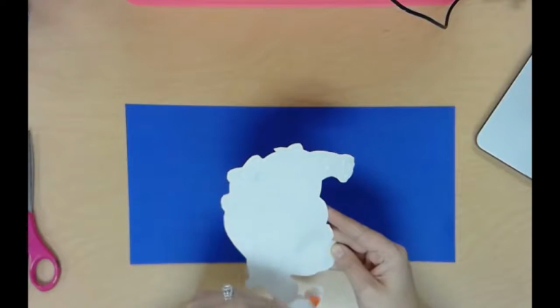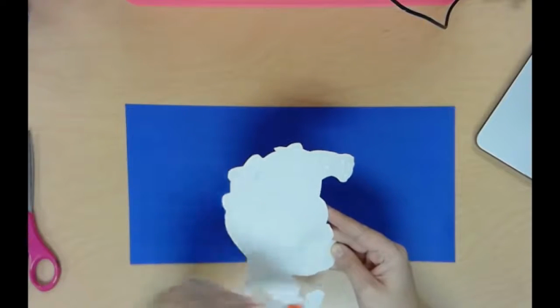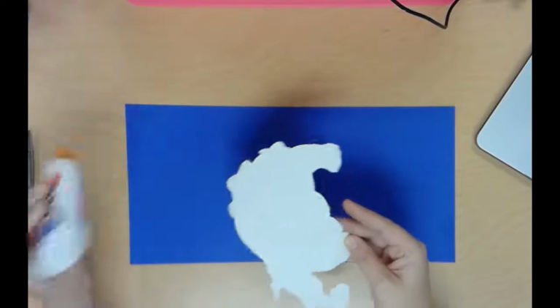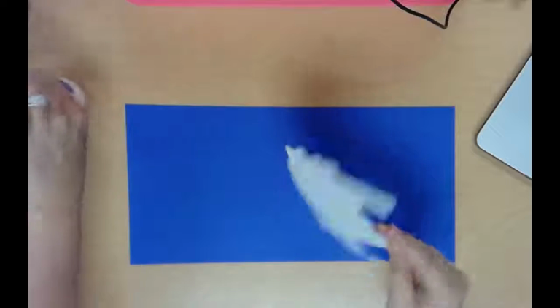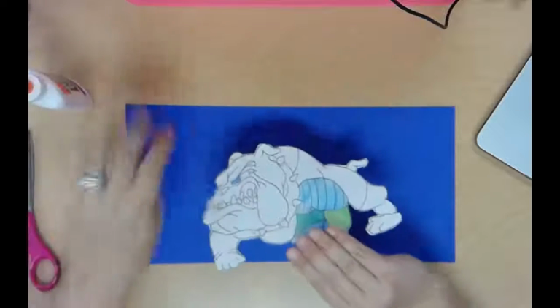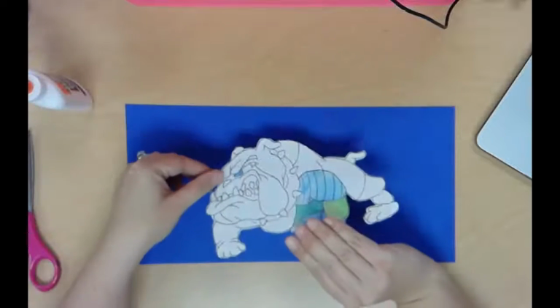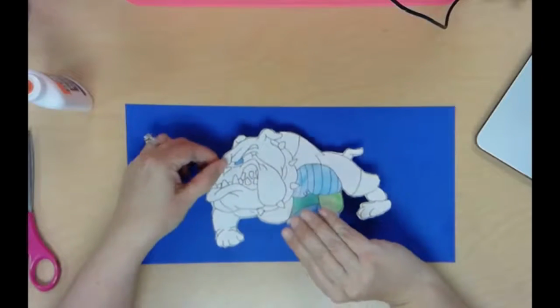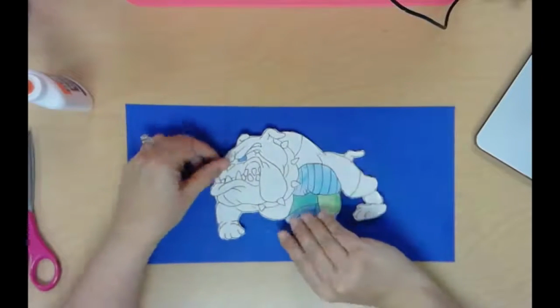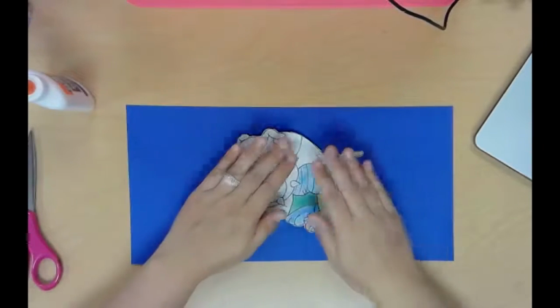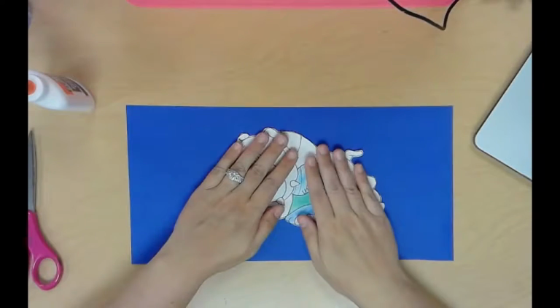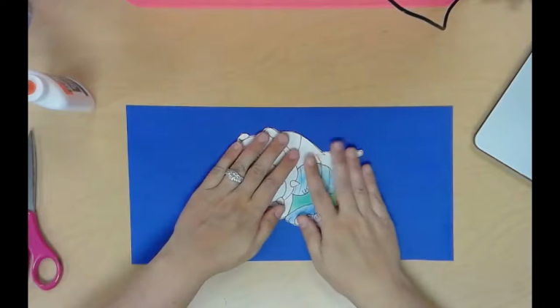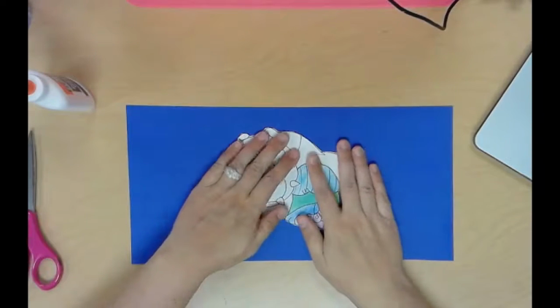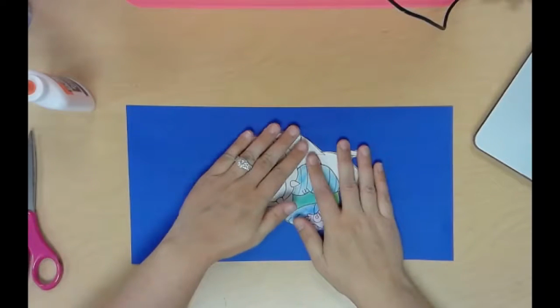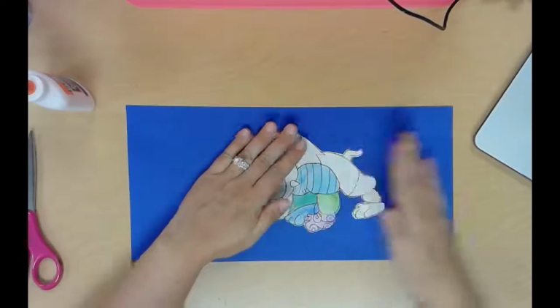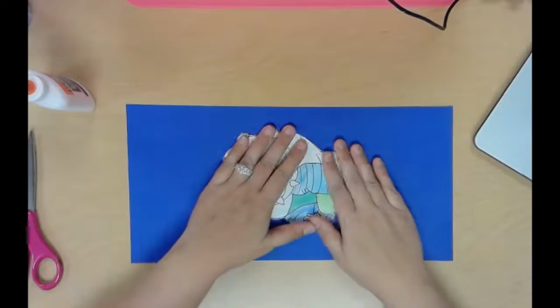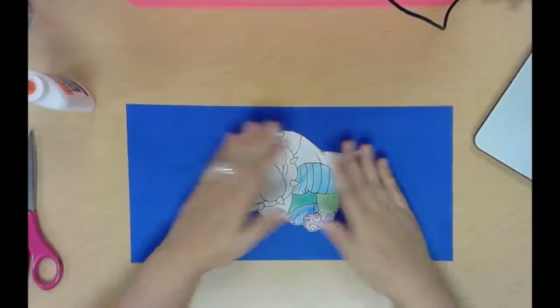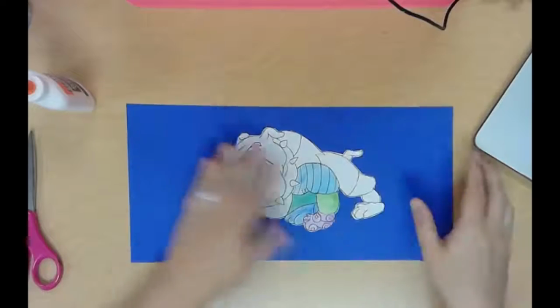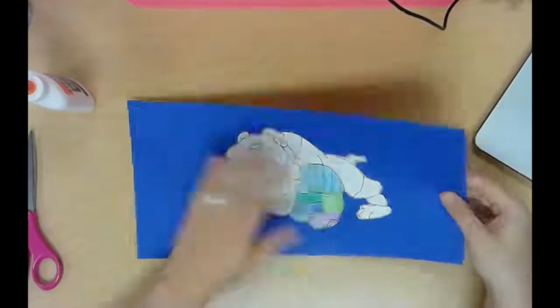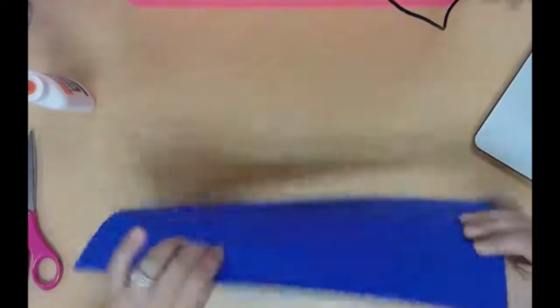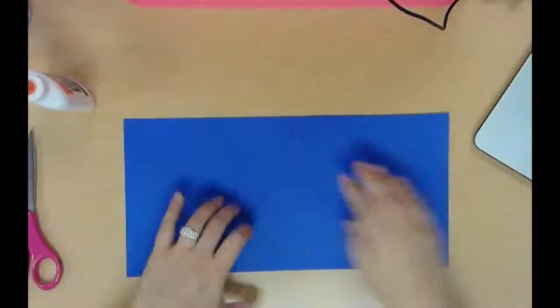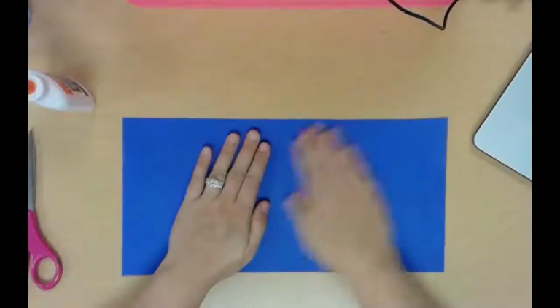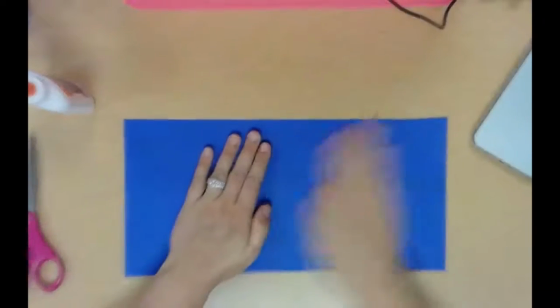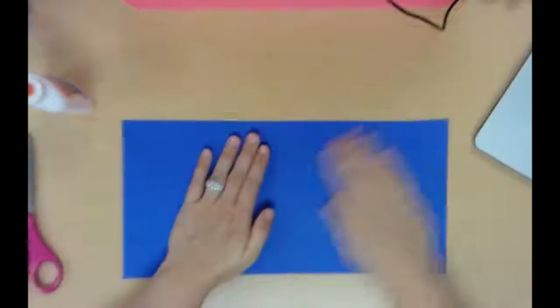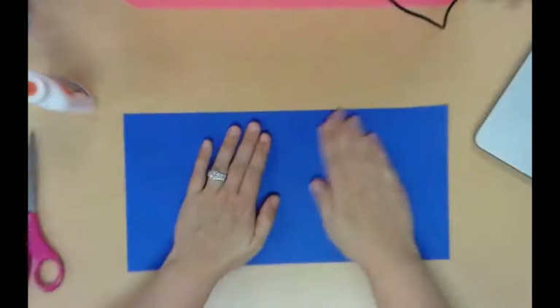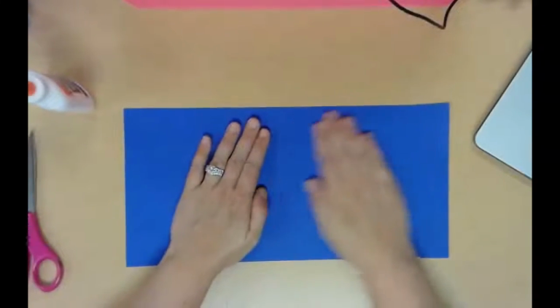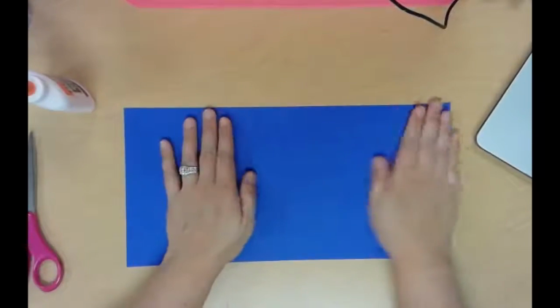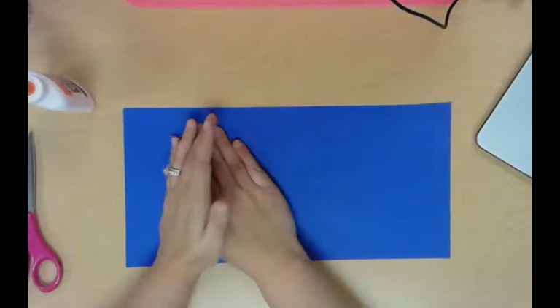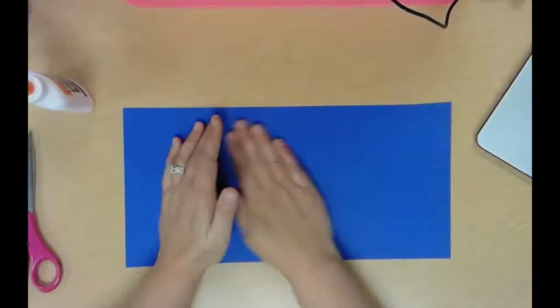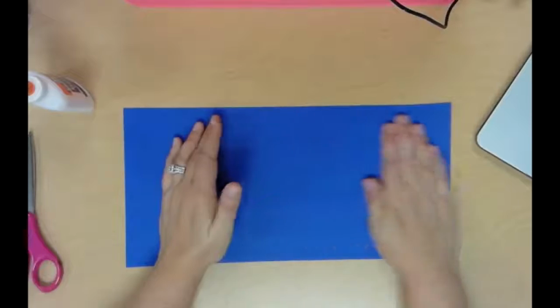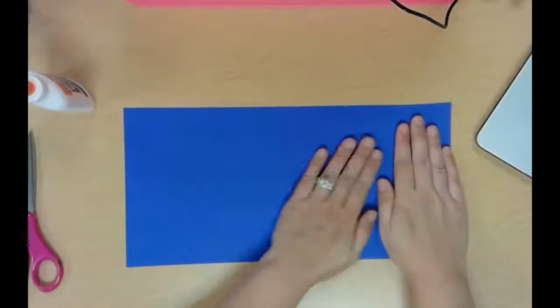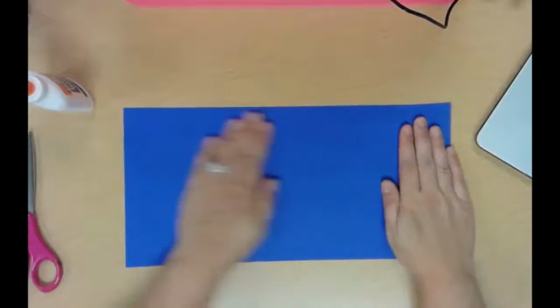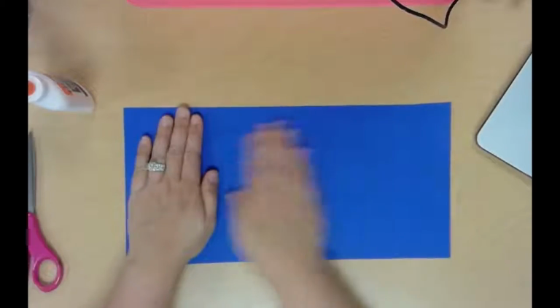If you do not have a glue bottle, just share with somebody at your table because we're not gluing very much today. You need to glue that on really well. I like to turn it over like this to make sure that it's on there really well.